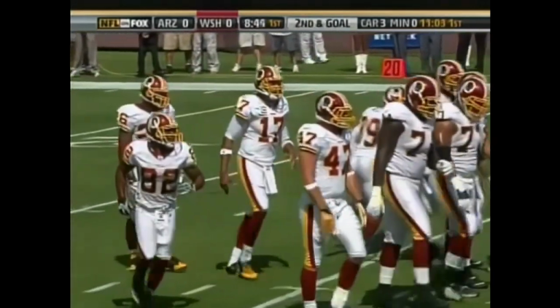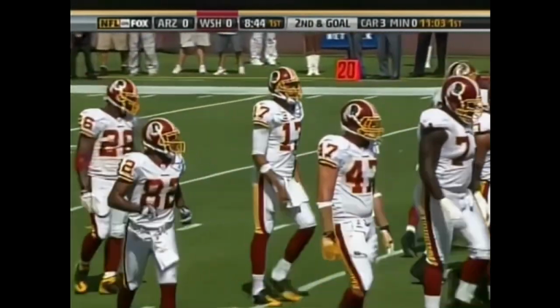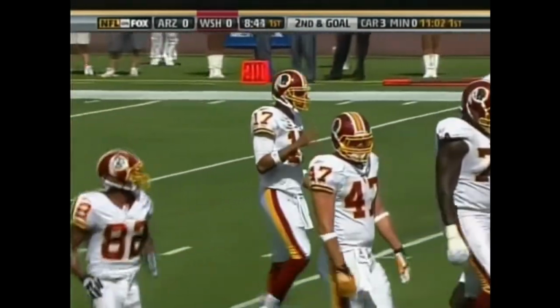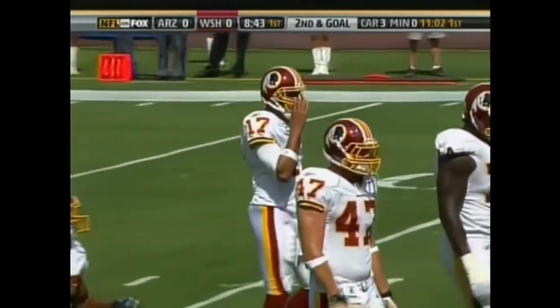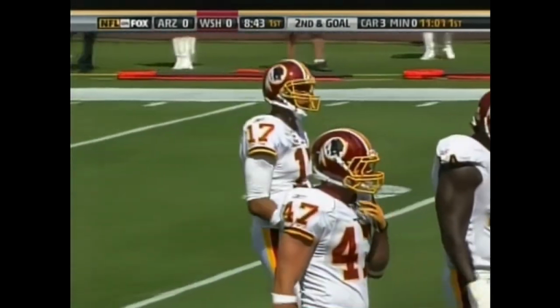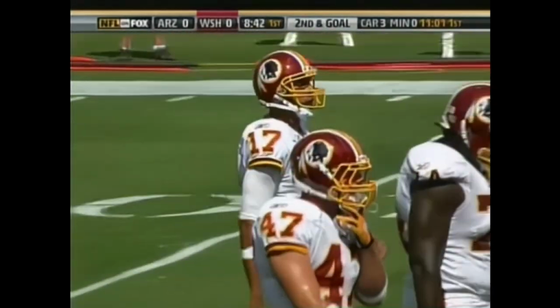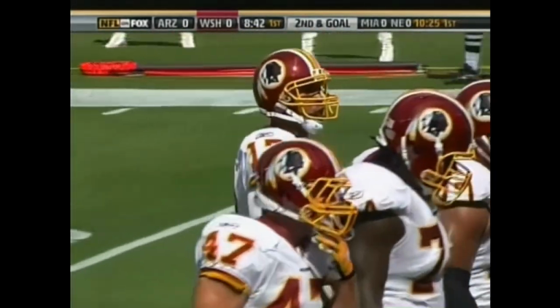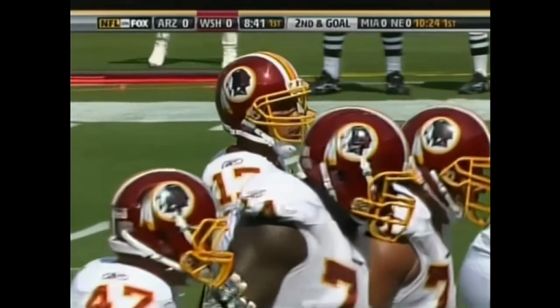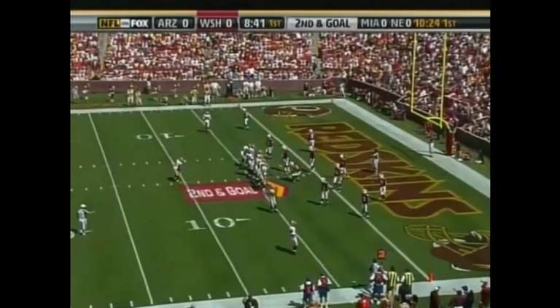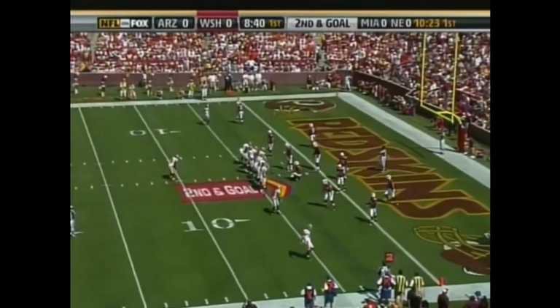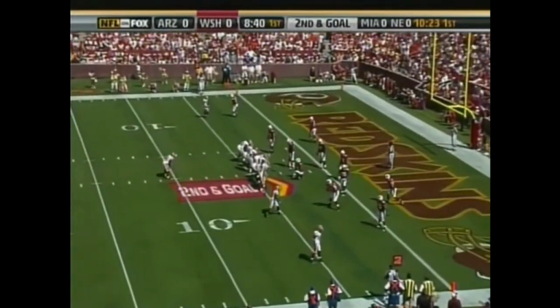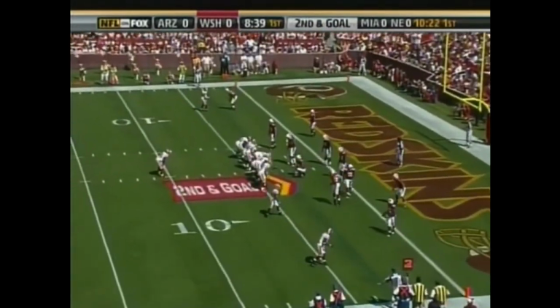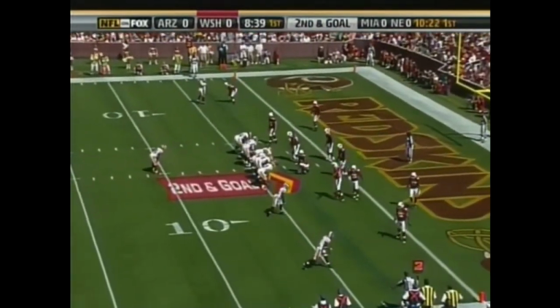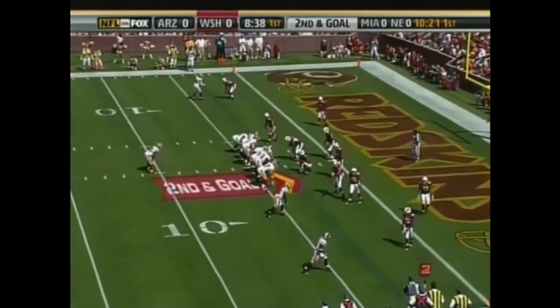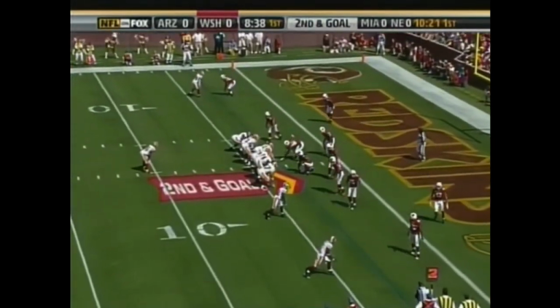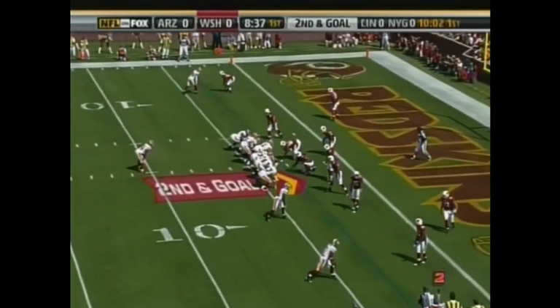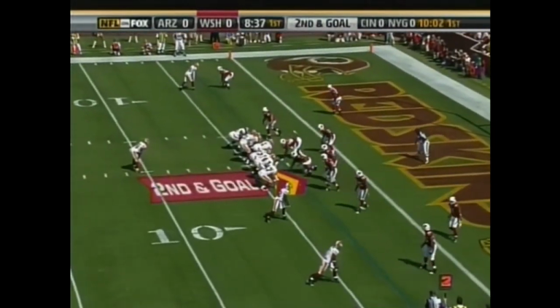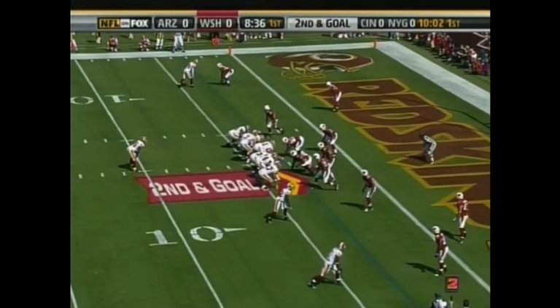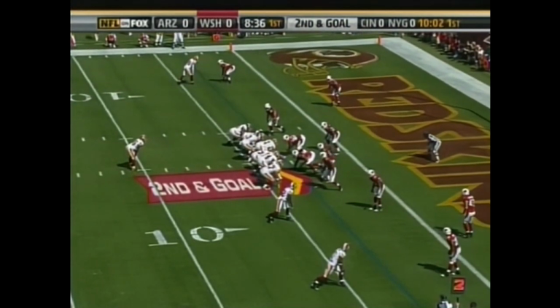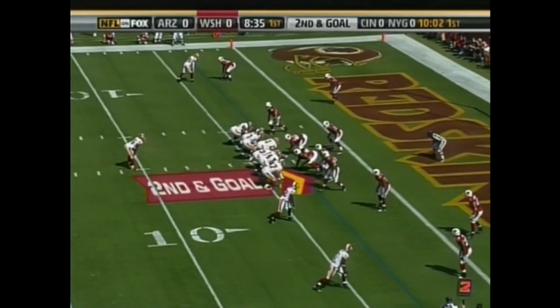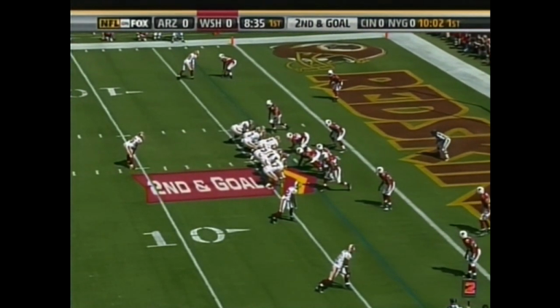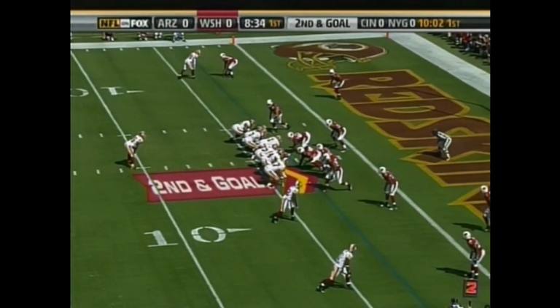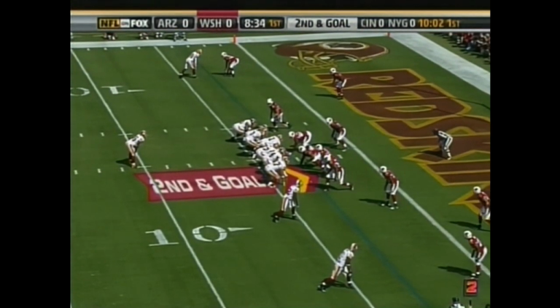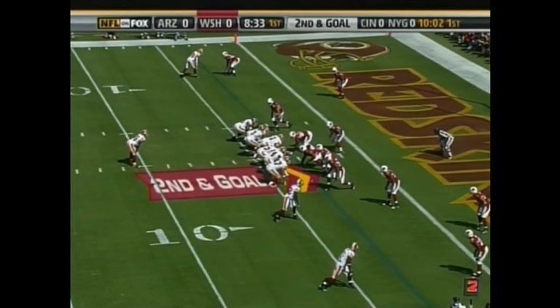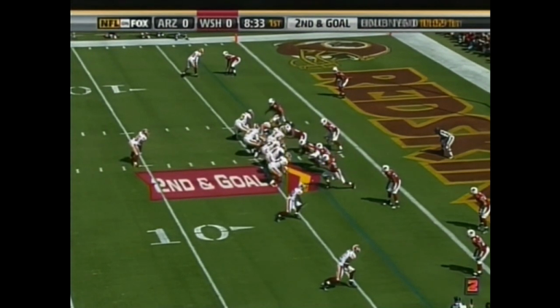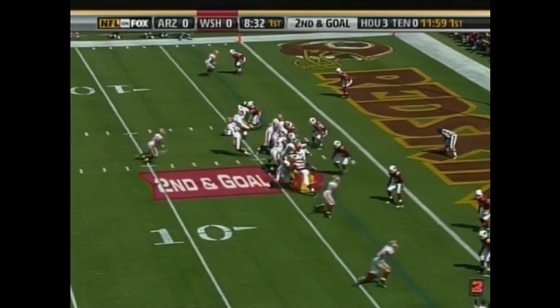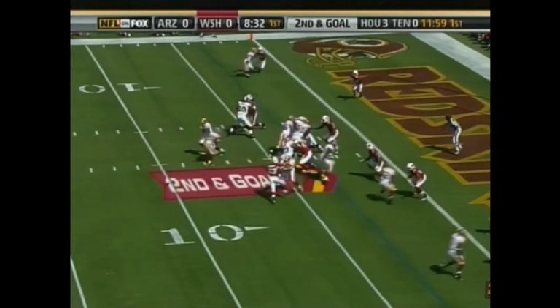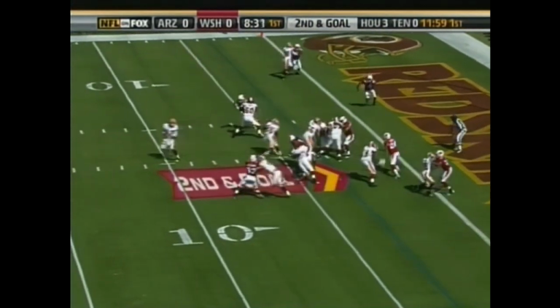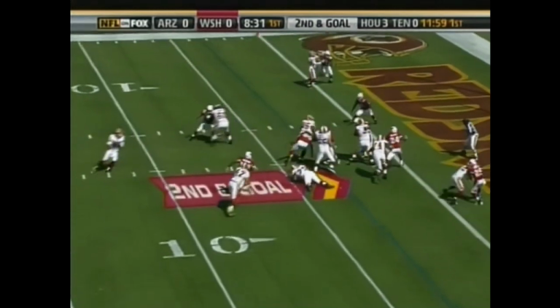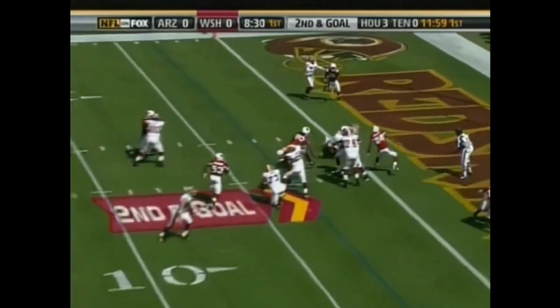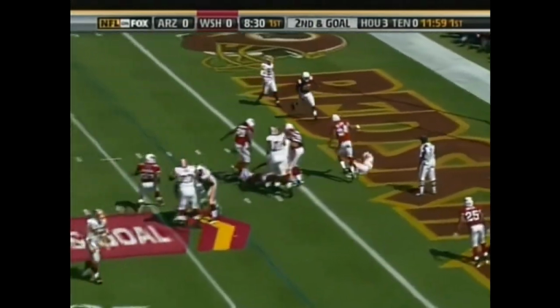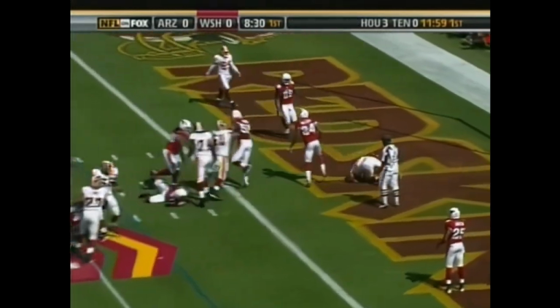Cardinals won the toss; they defer. This will be the 11th play of the opening drive for the Redskins. Second and goal. Portis — touchdown.